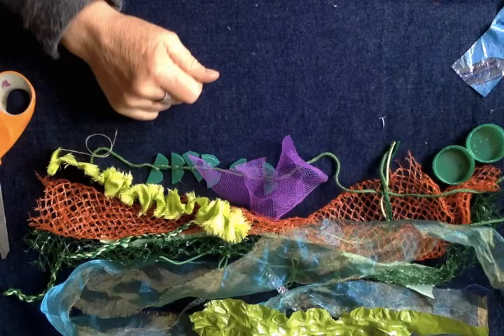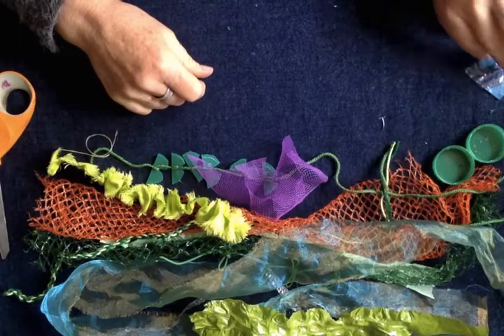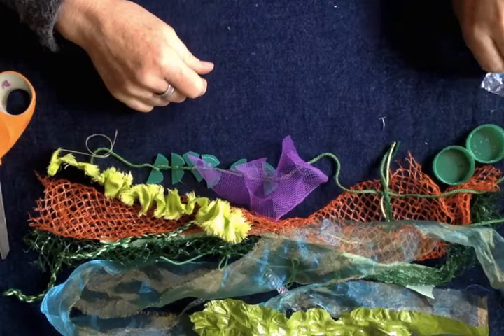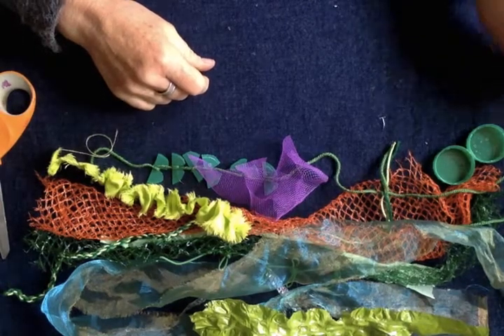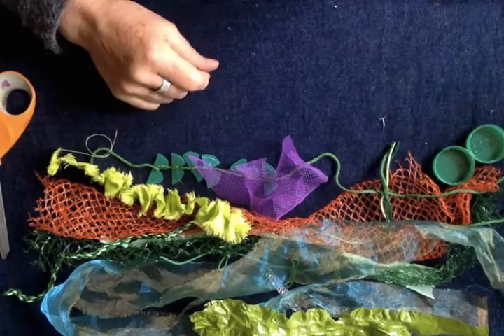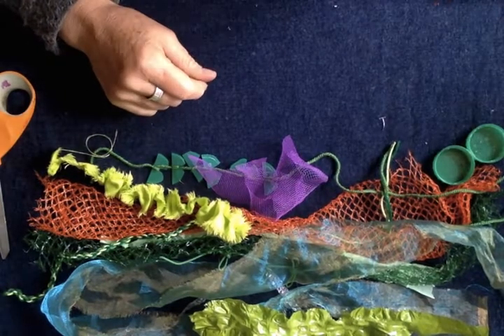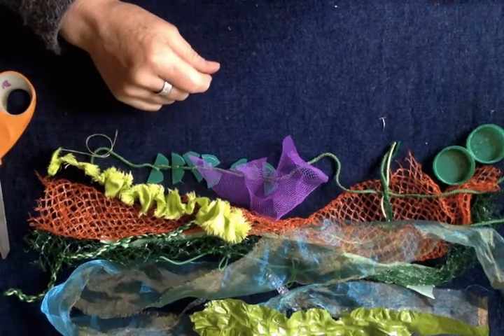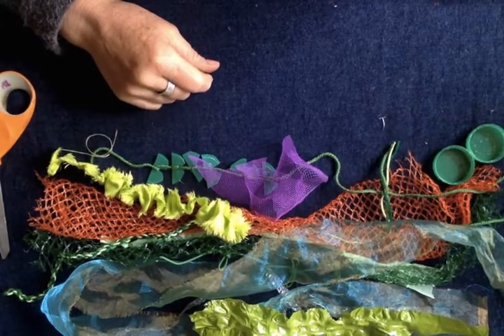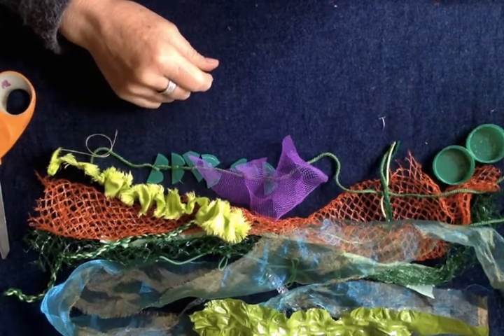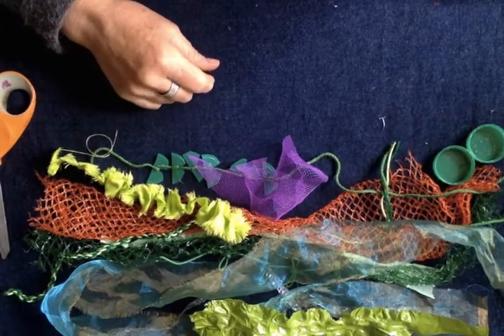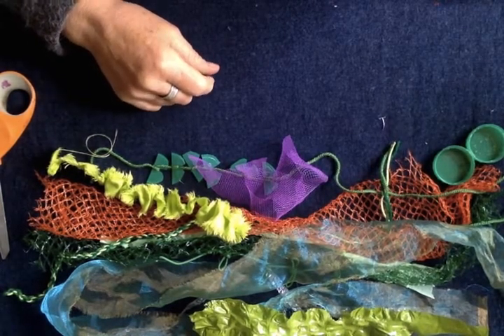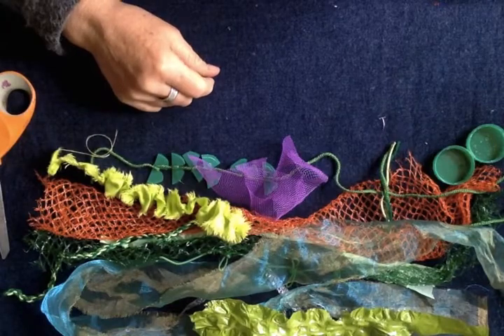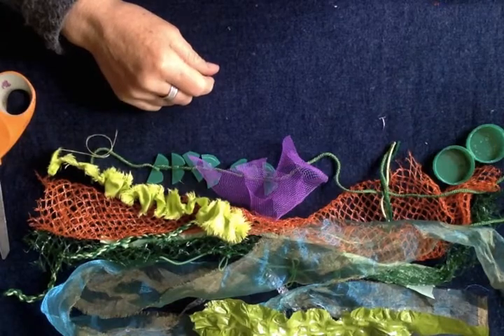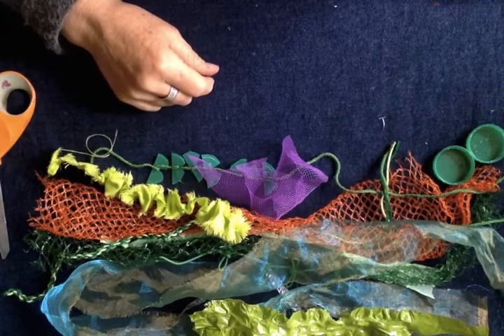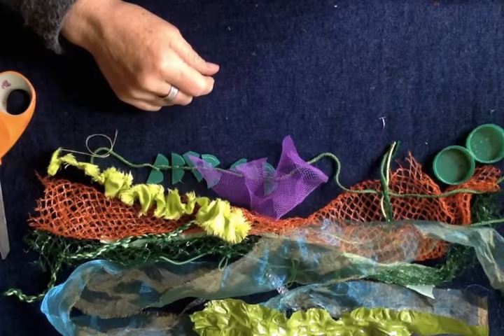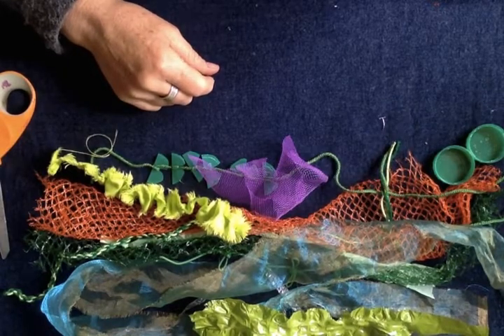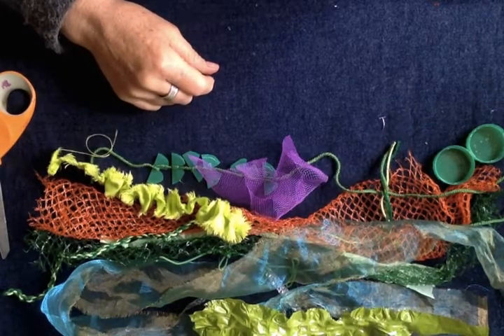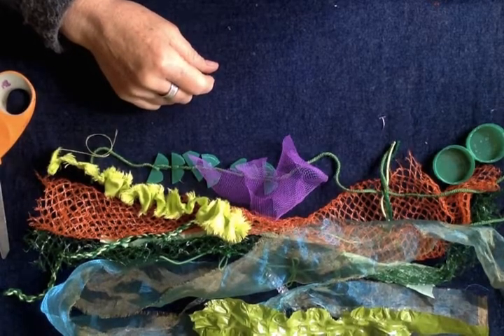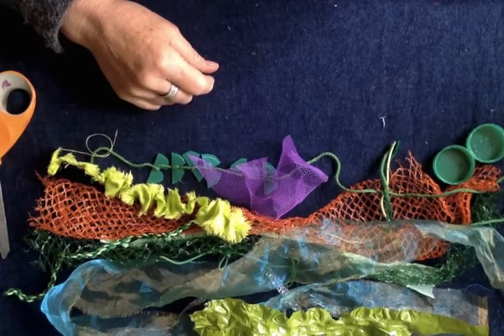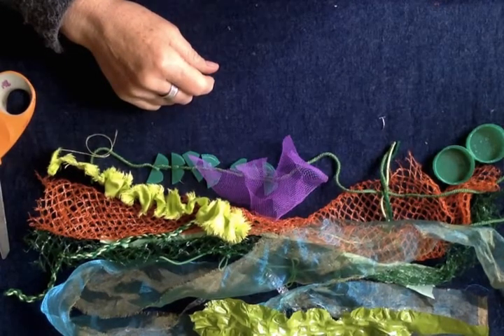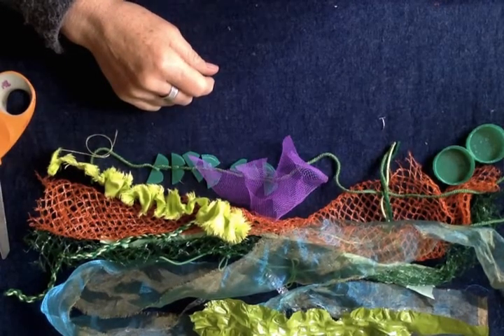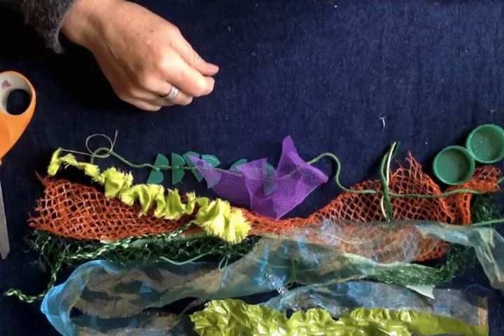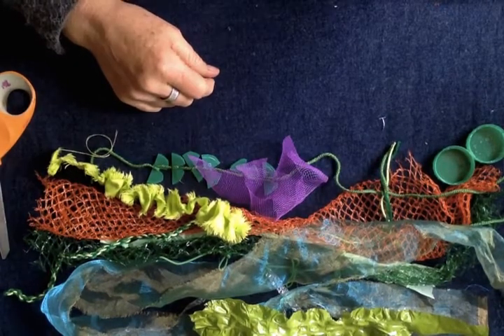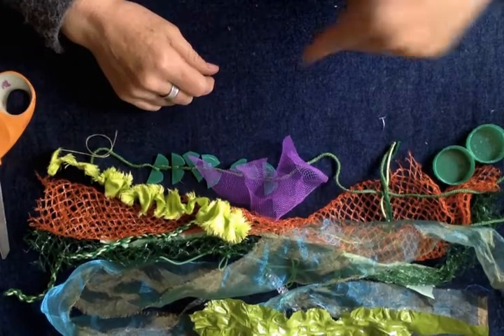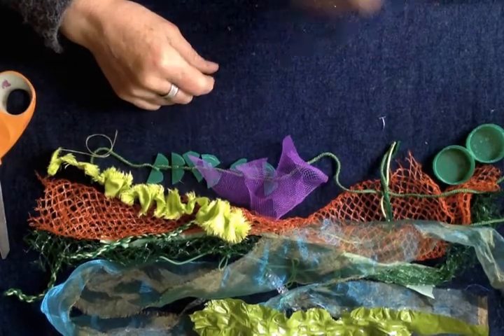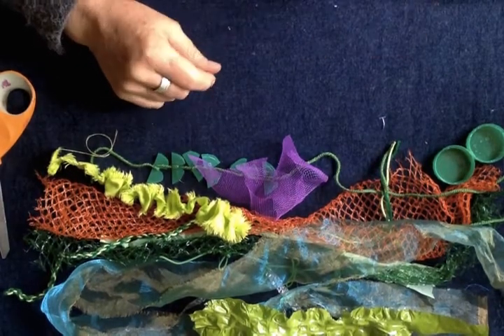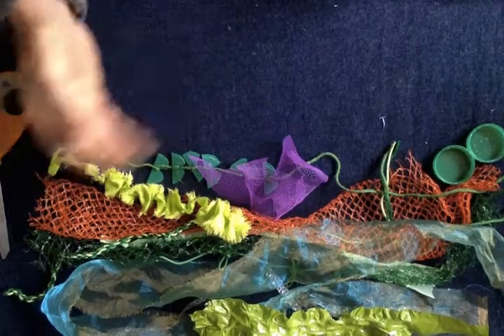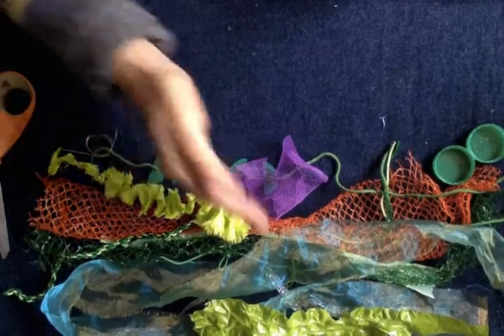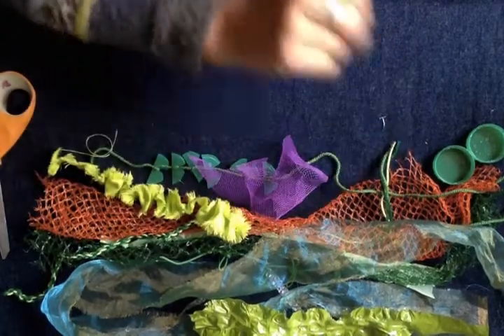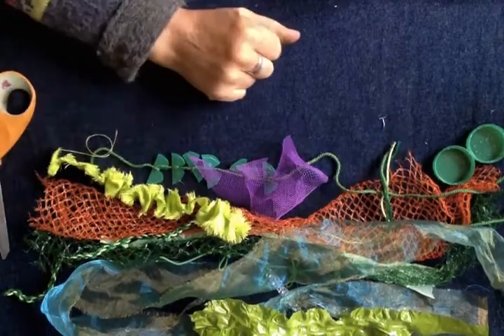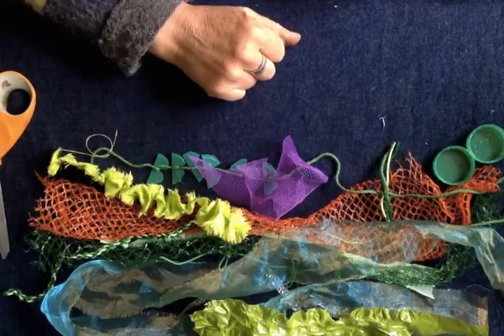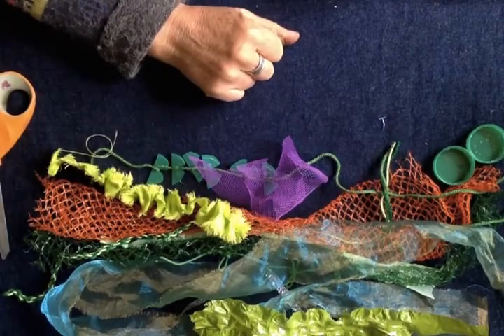I'm just going to run through a few ideas for making seaweed, maybe for the back of your diorama, or you could have it hanging and the fish can be swimming through it.